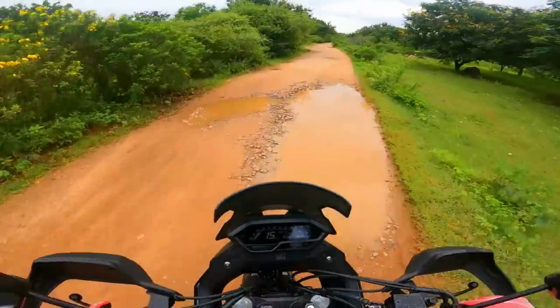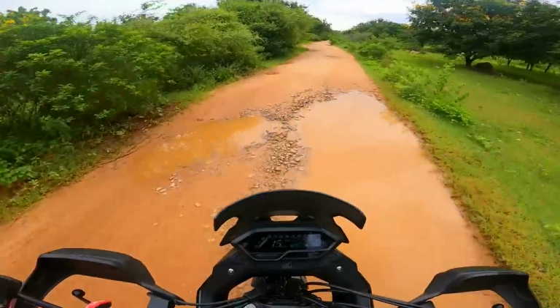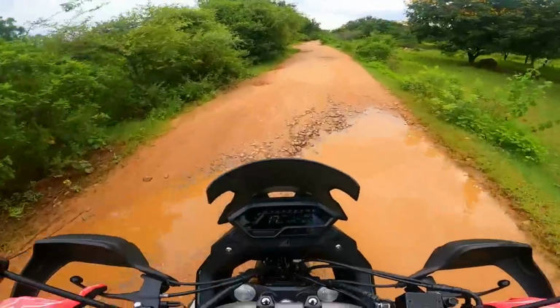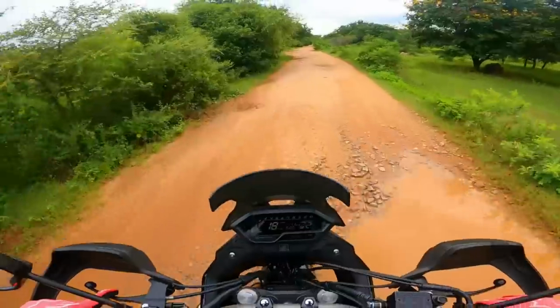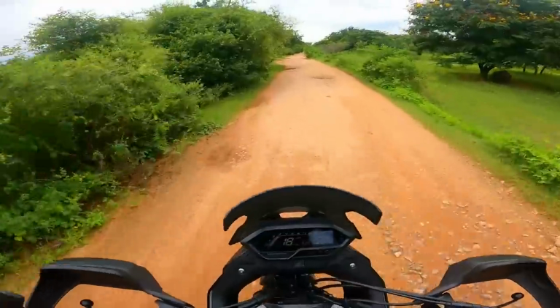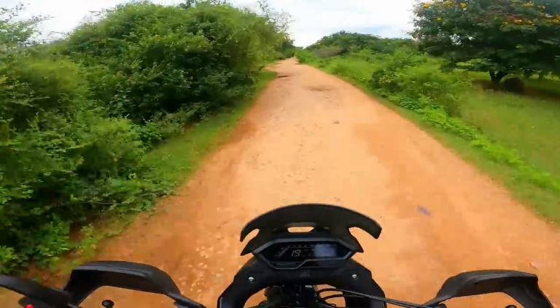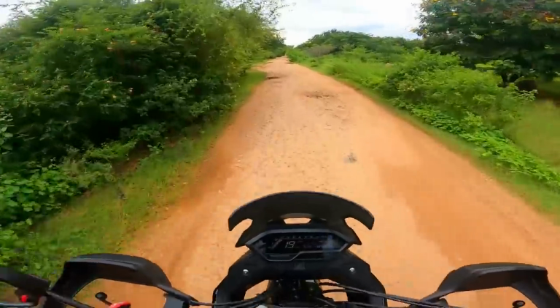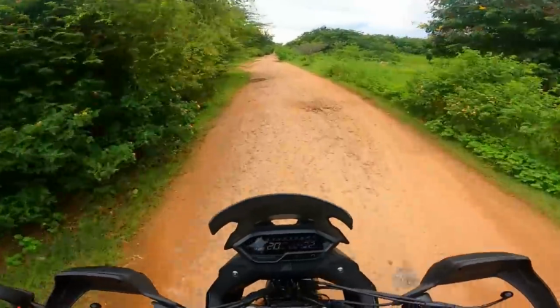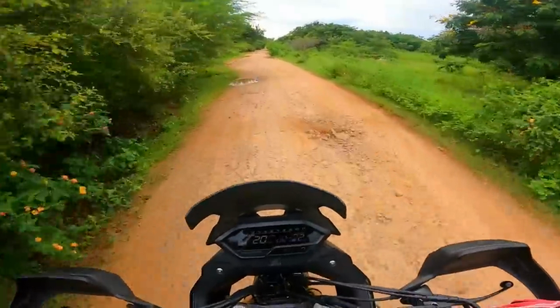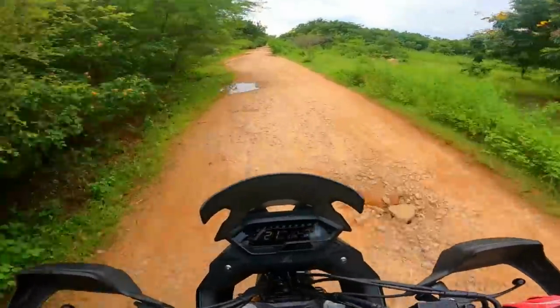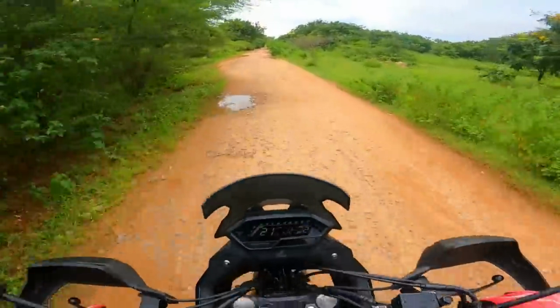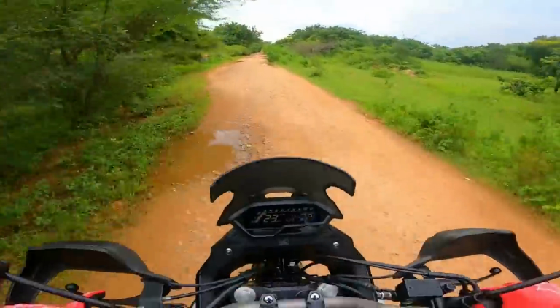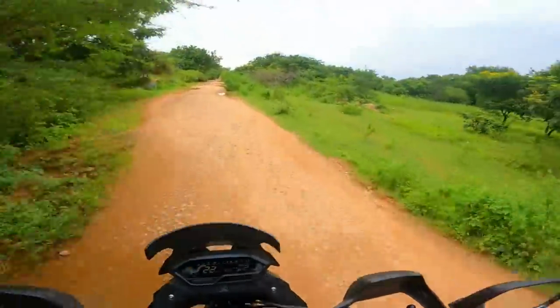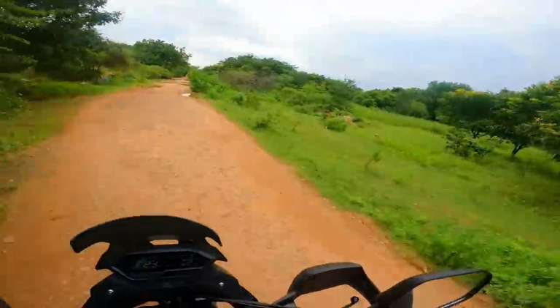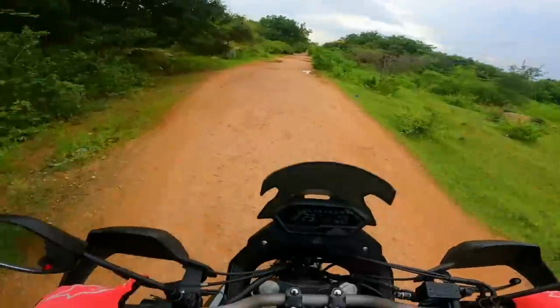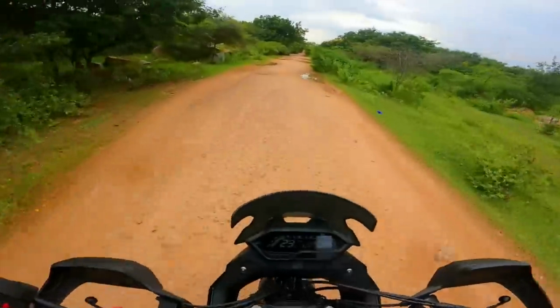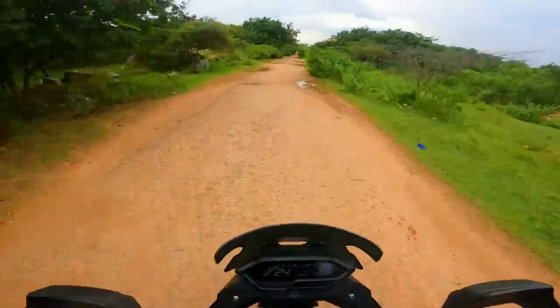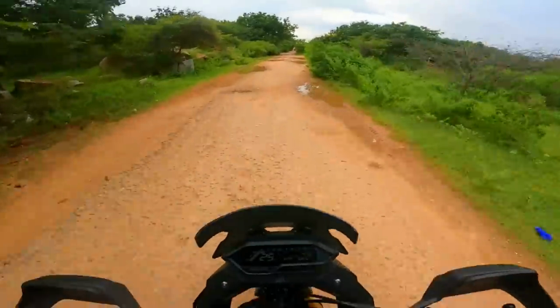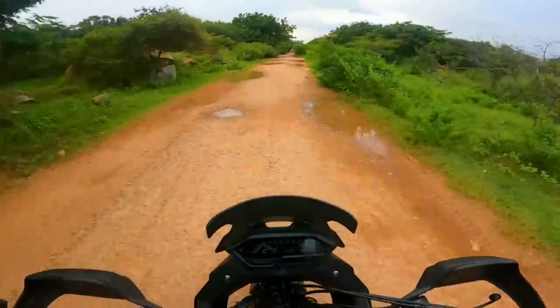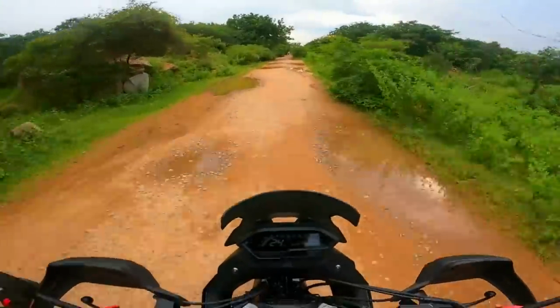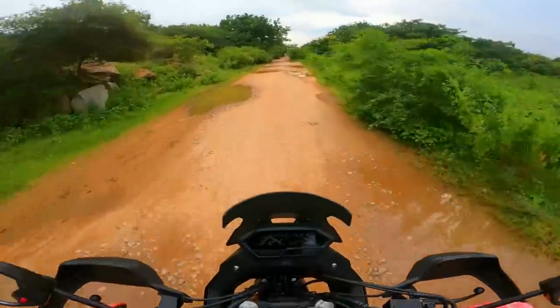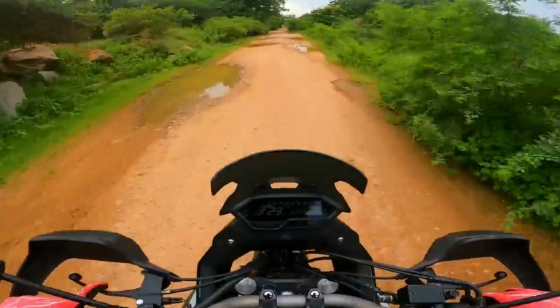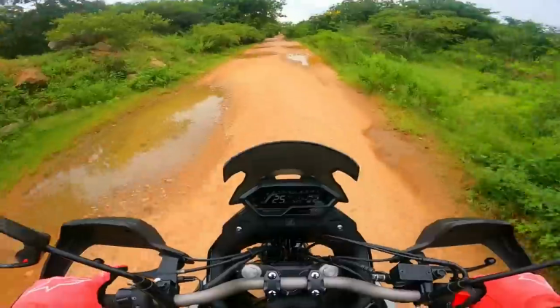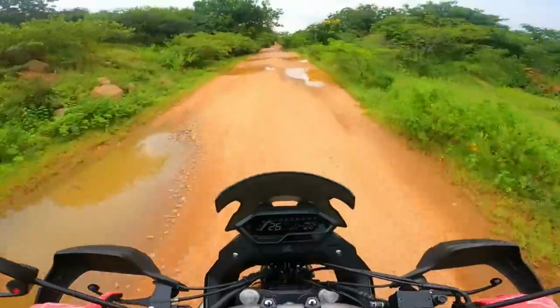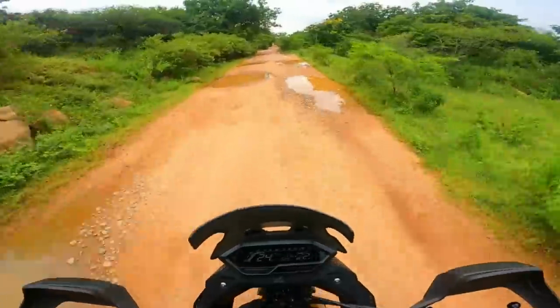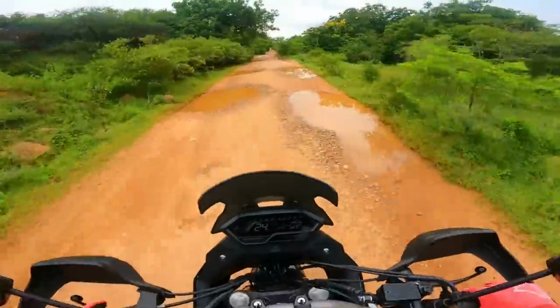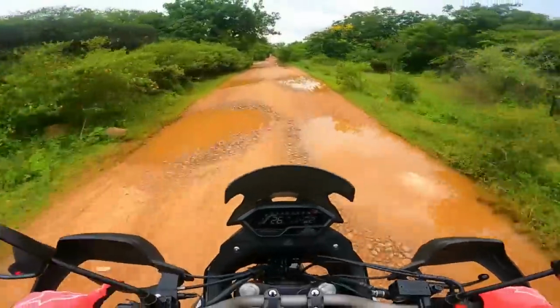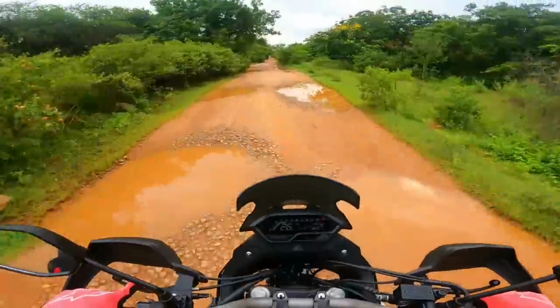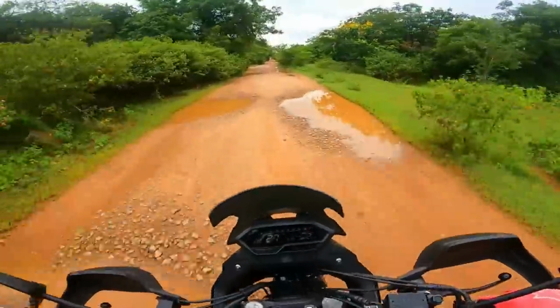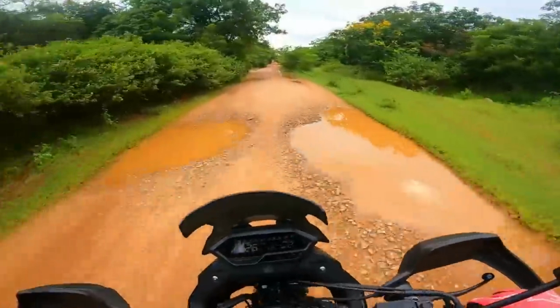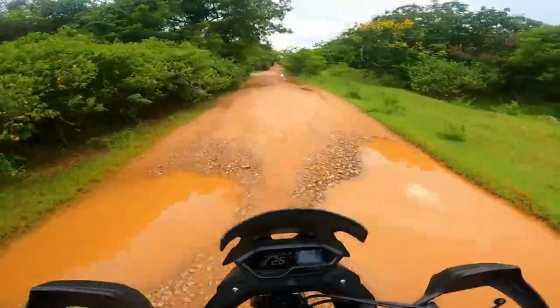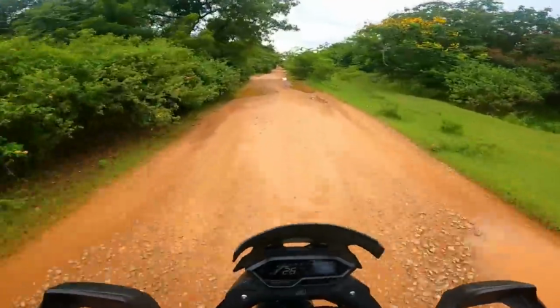That's pretty much it — I'm having fun. As the day comes to an end, as the sun sets, I'll be riding into the horizon. Thanks for watching, I'll catch you guys in the next video. Until then, take care, God bless, and ride safe!